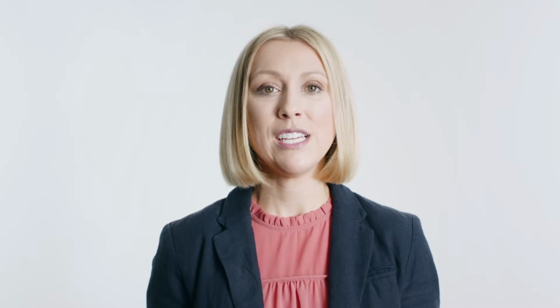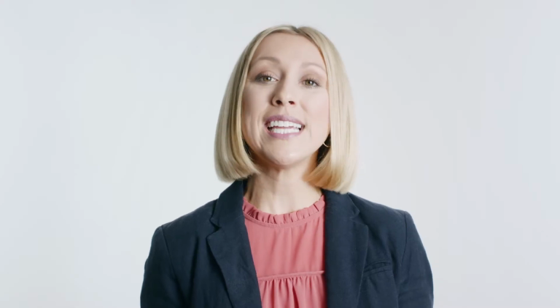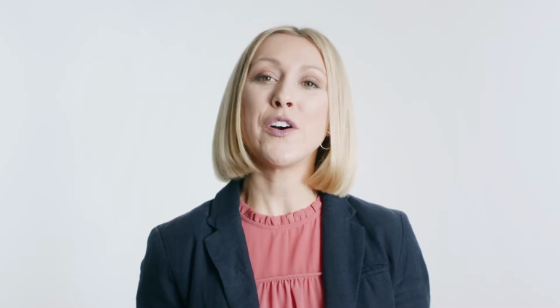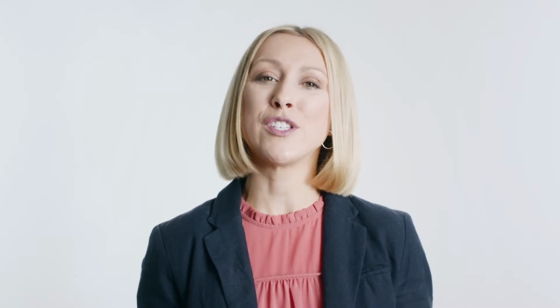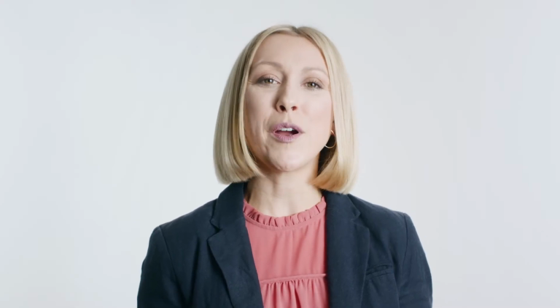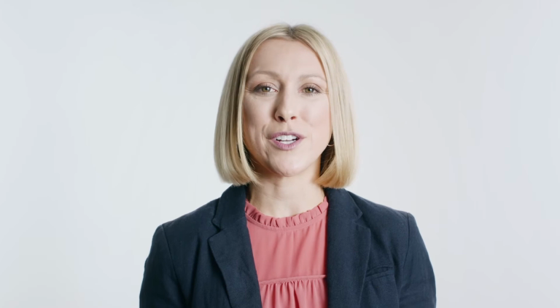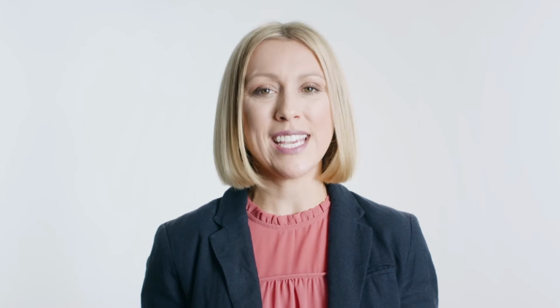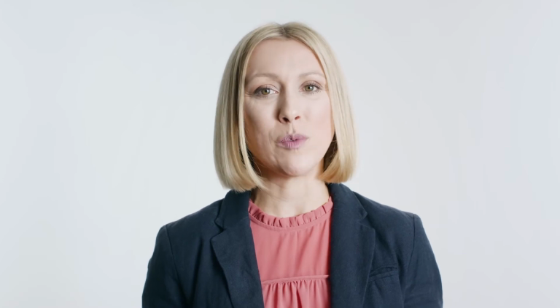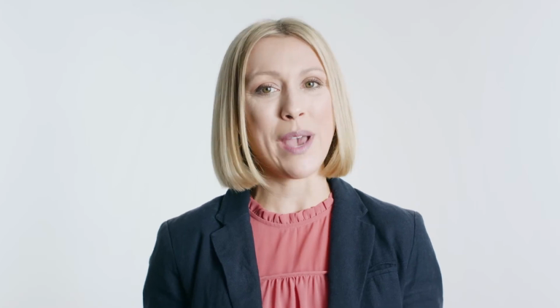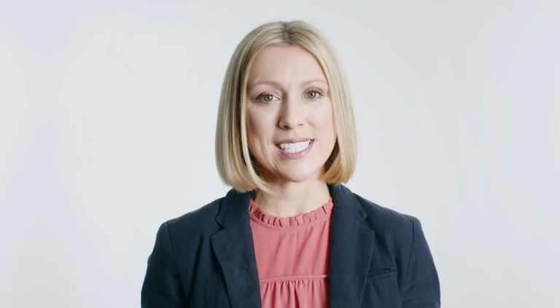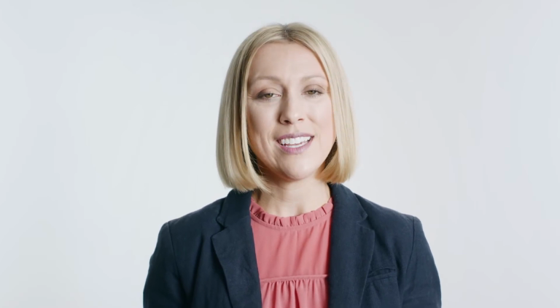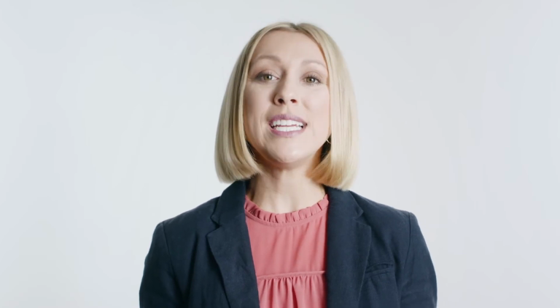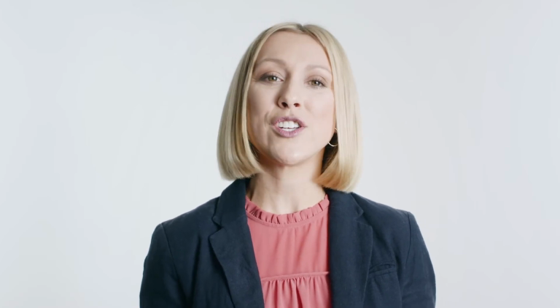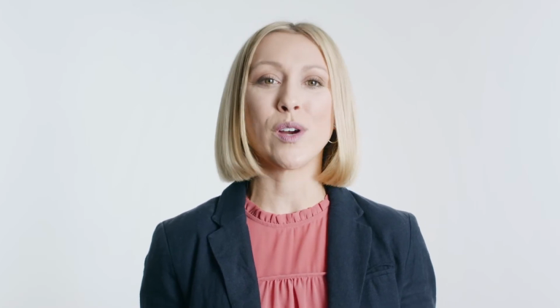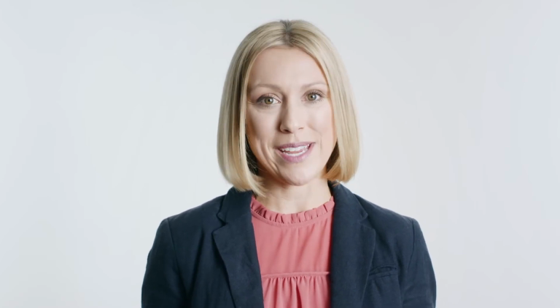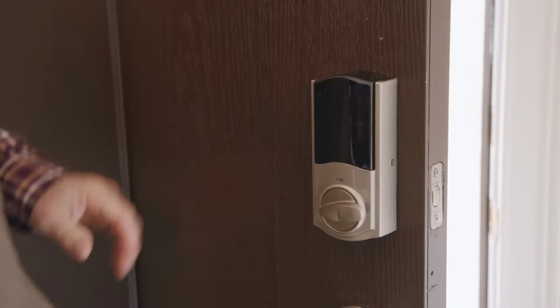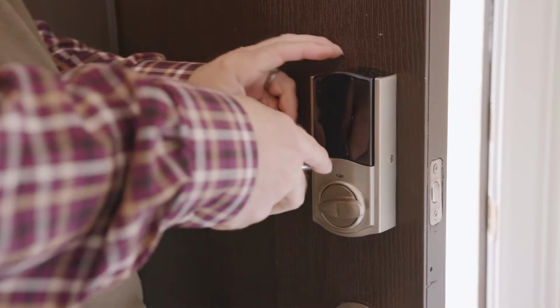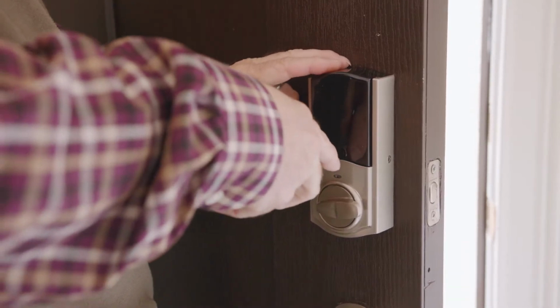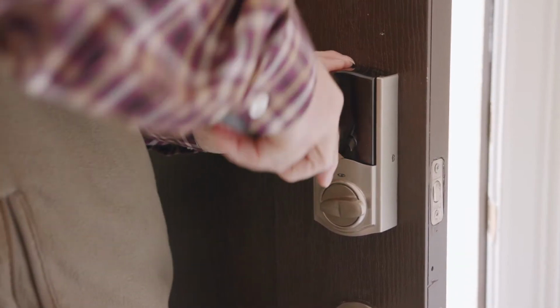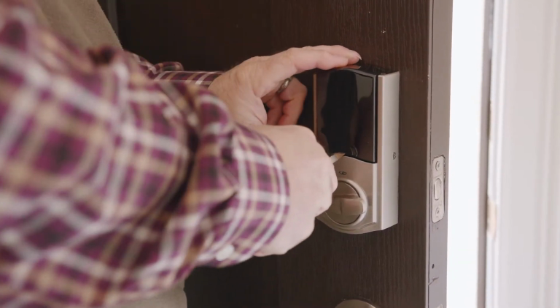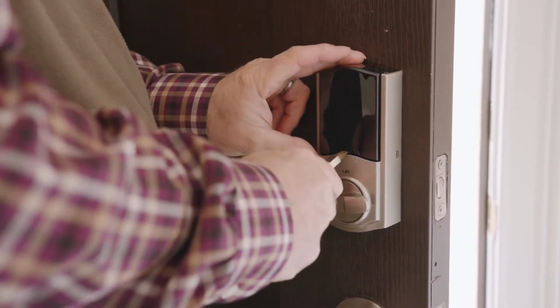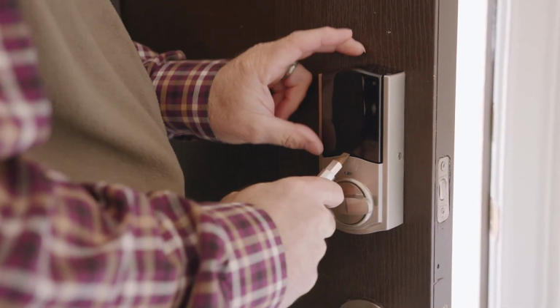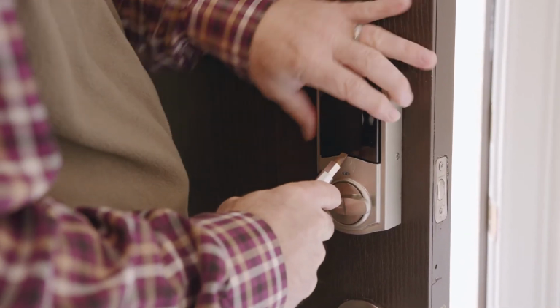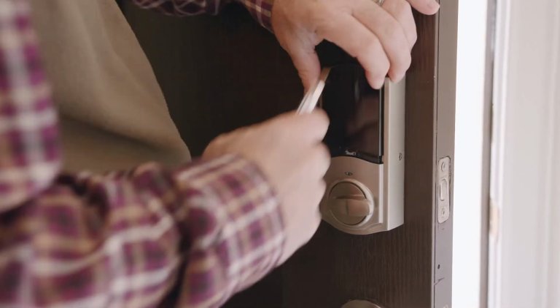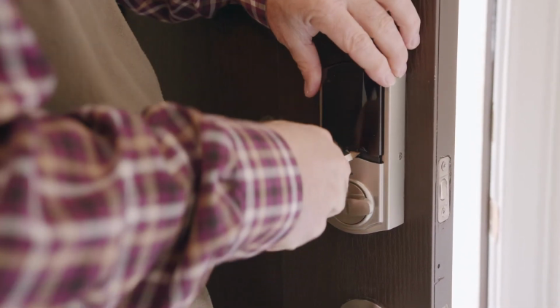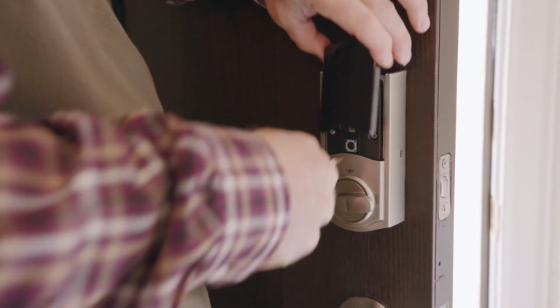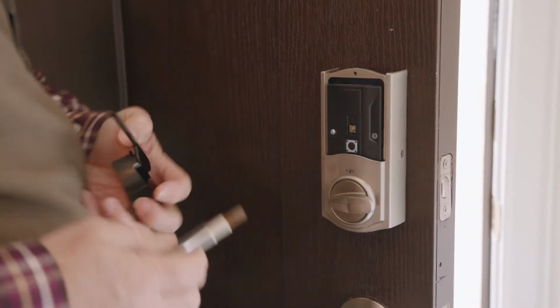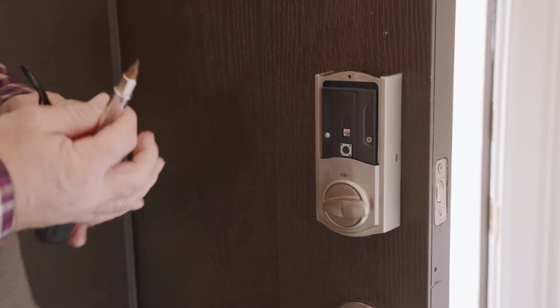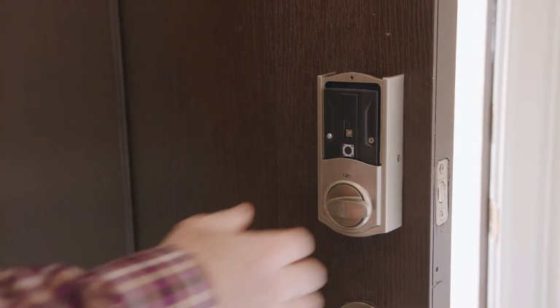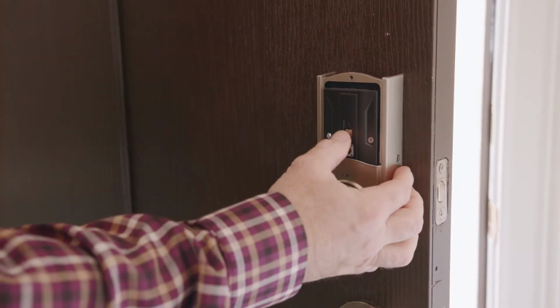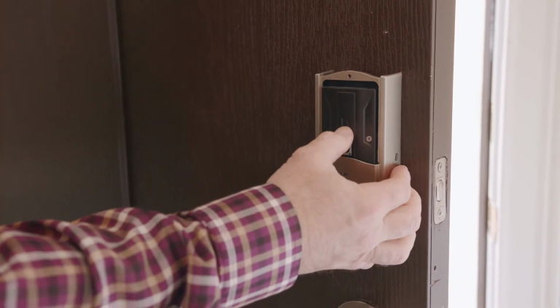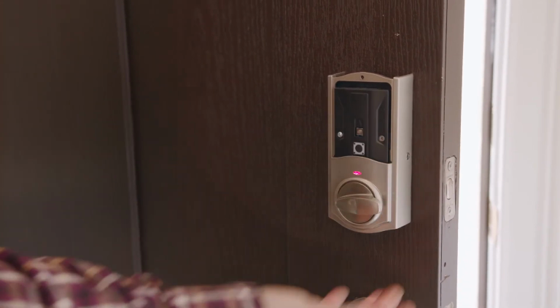To delete a code from your Stone Martin Builders Thinking Home Z-Wave lock set, you will need to make sure the door is open. Then press the program button located behind the interior cover of the lock. Then press the lock button once.